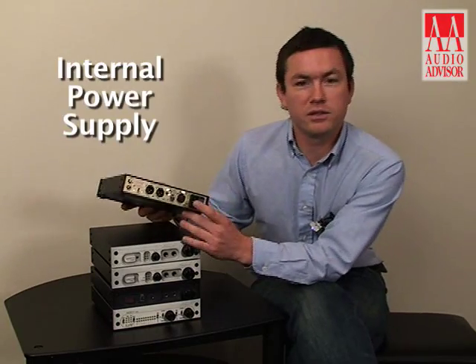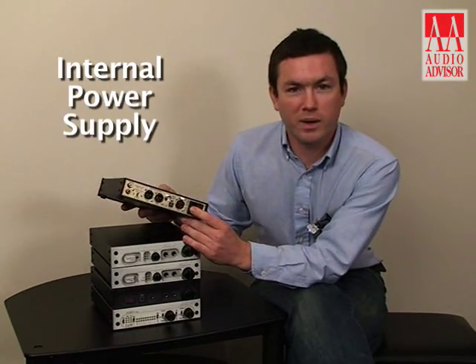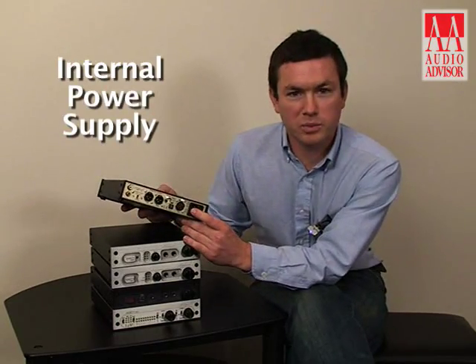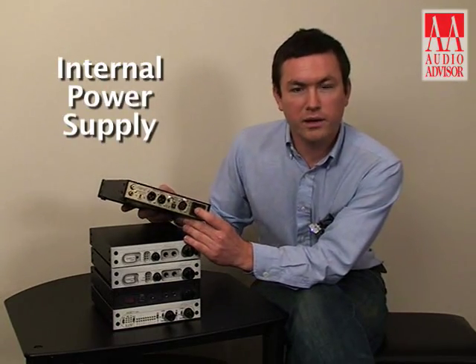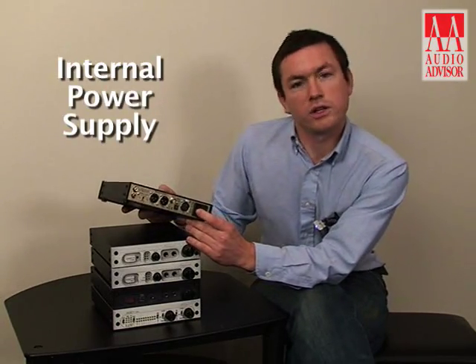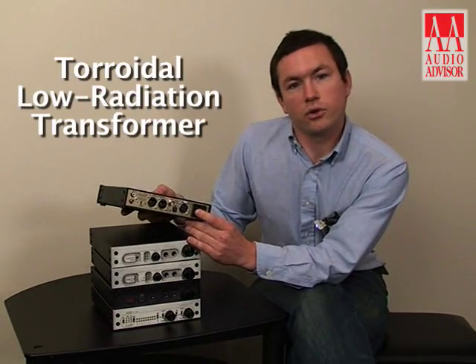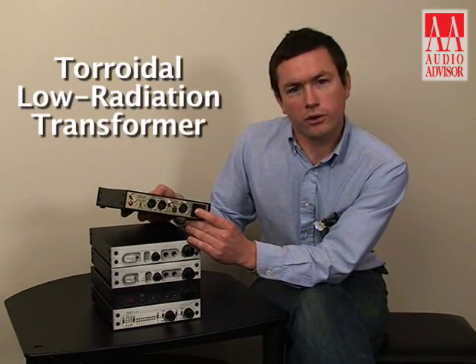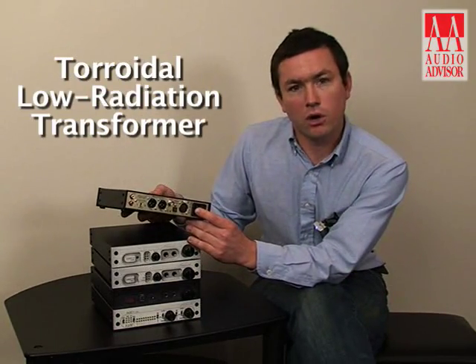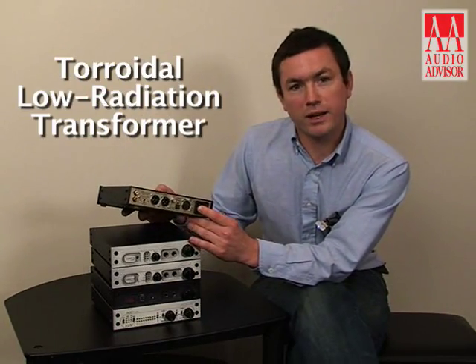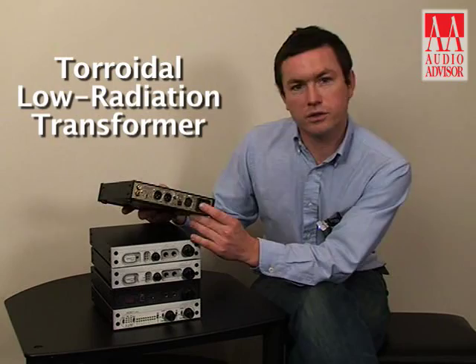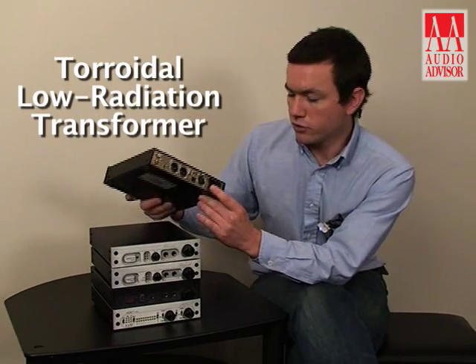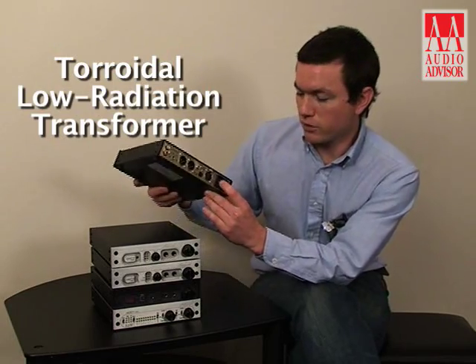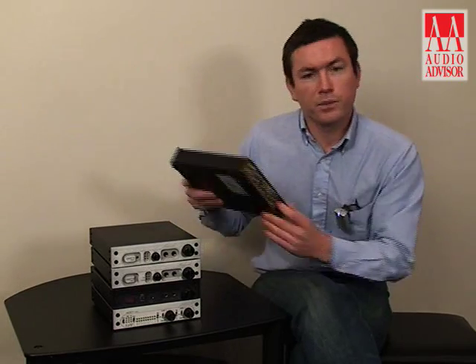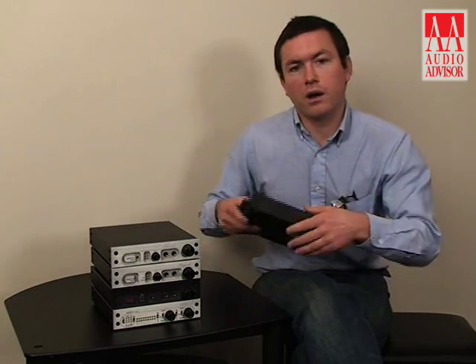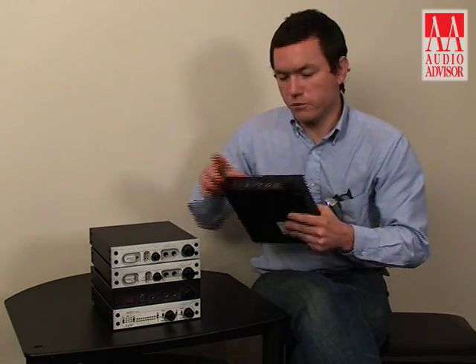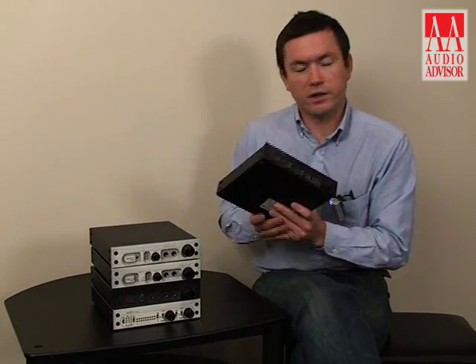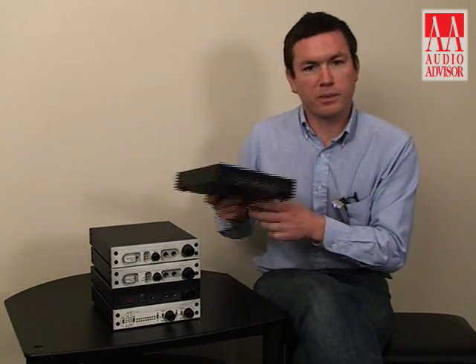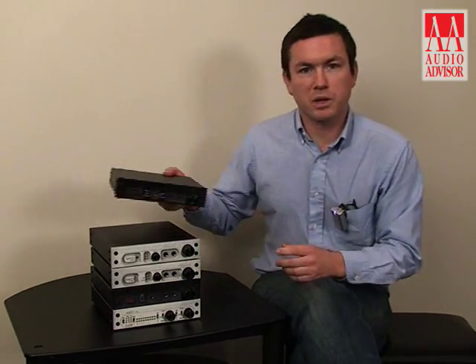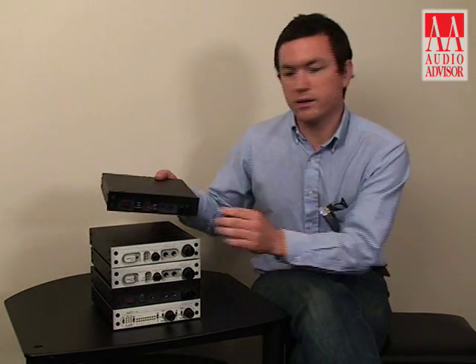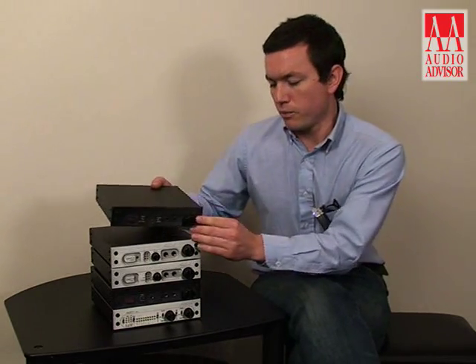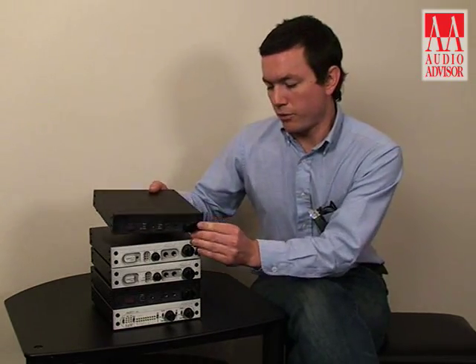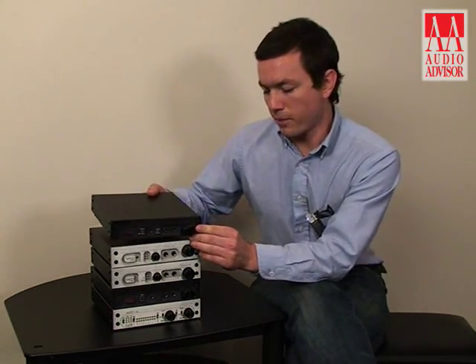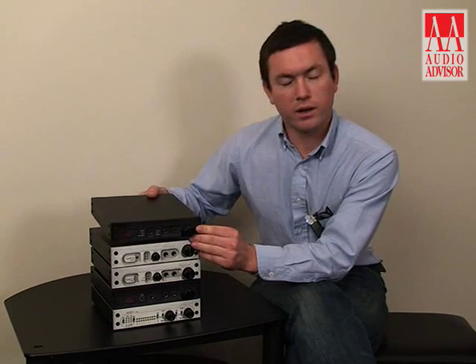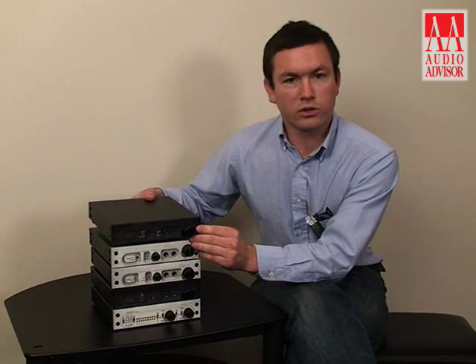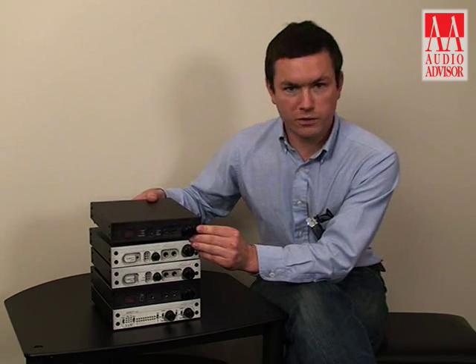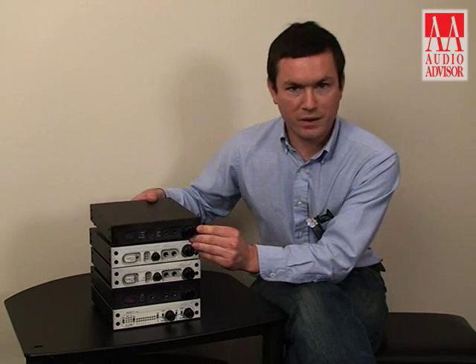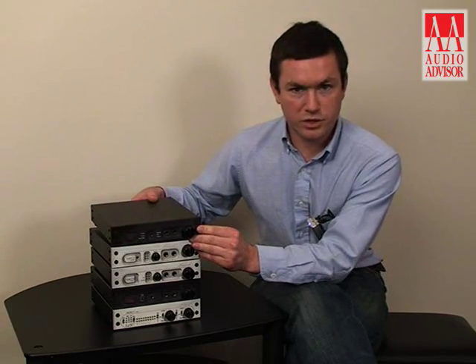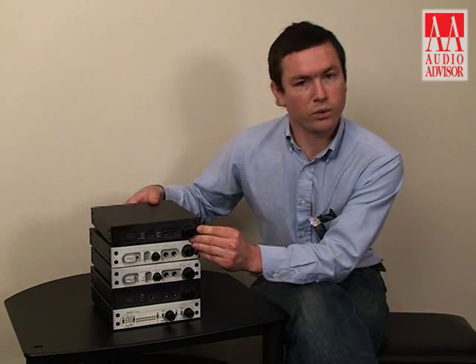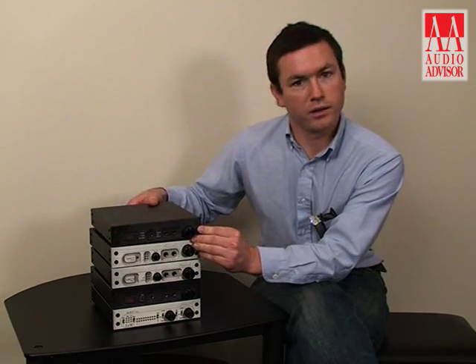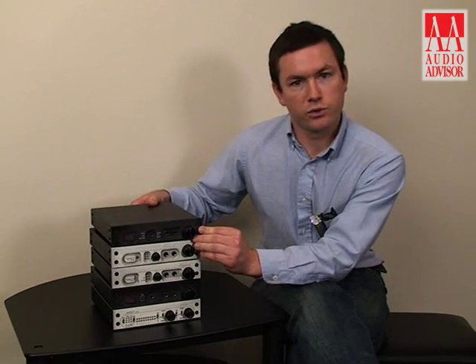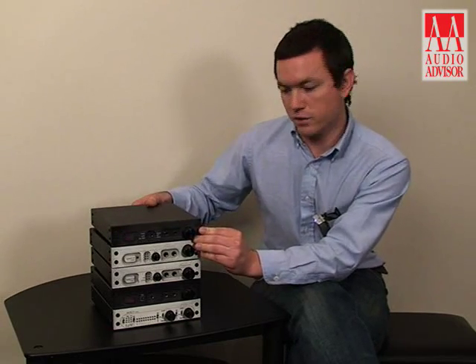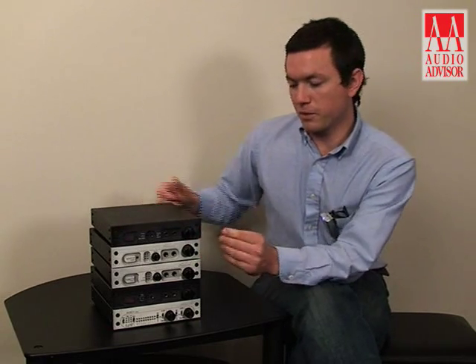It has an internal power supply using a toroidal low-radiation transformer. It's a very solid power supply — it can perform in all sorts of various power conditions and will not lose any of its performance.